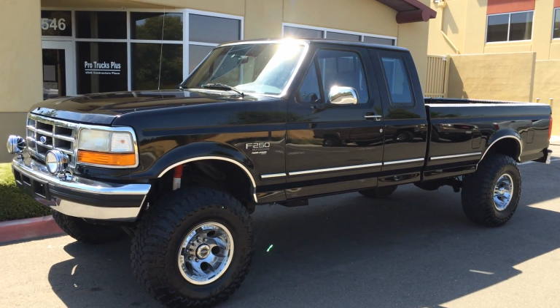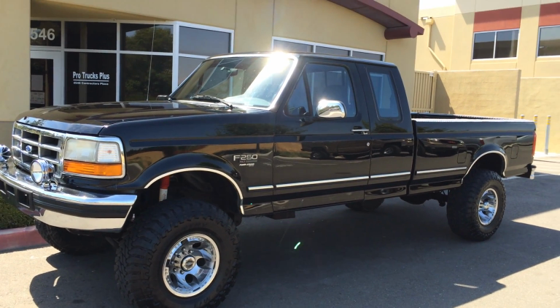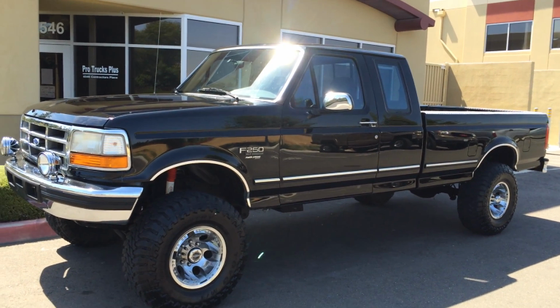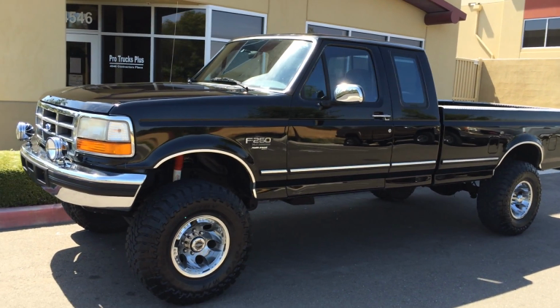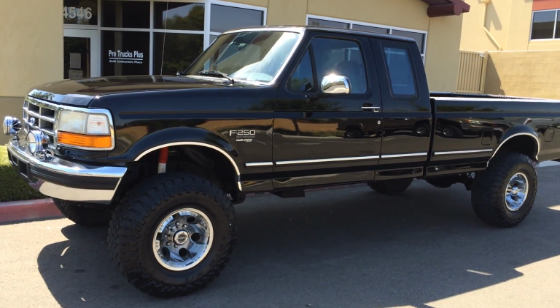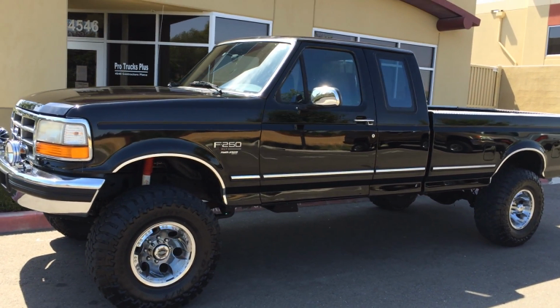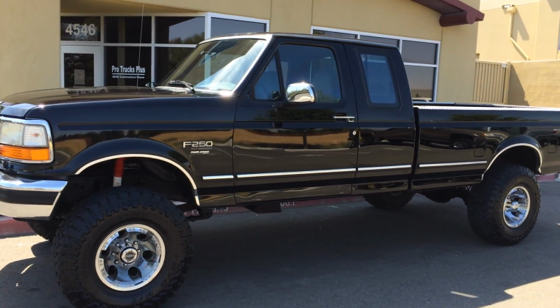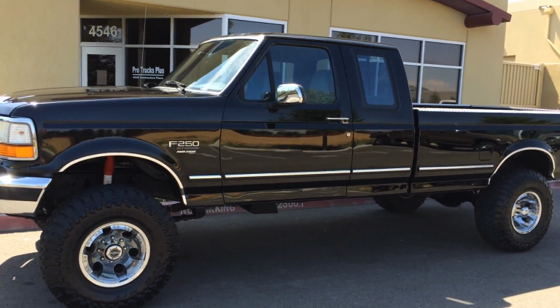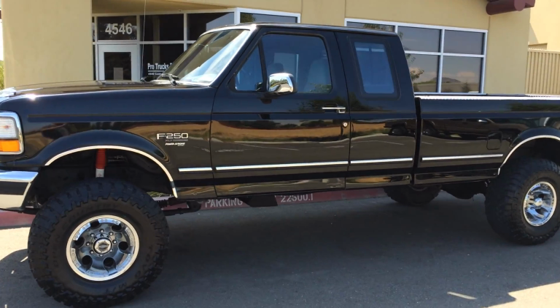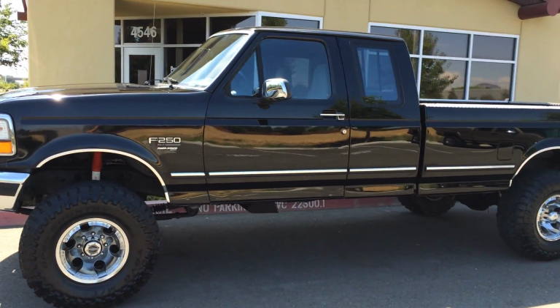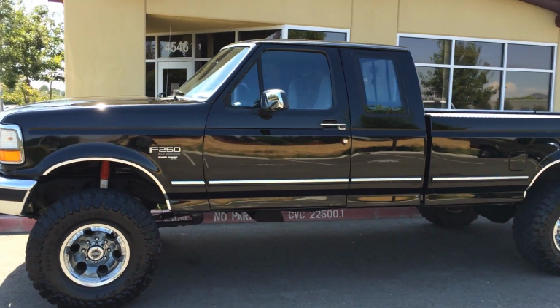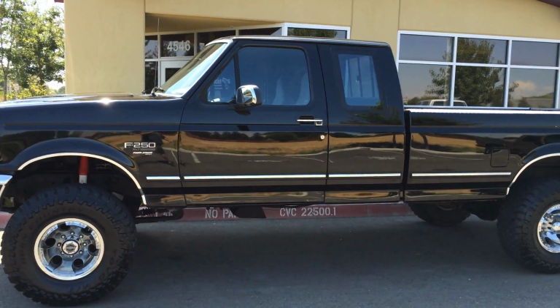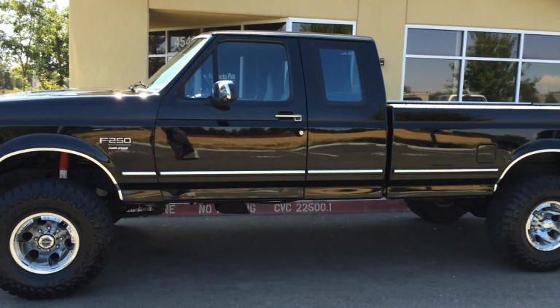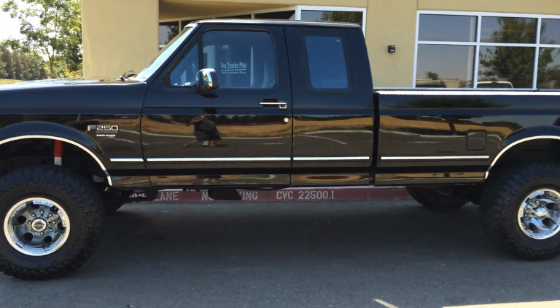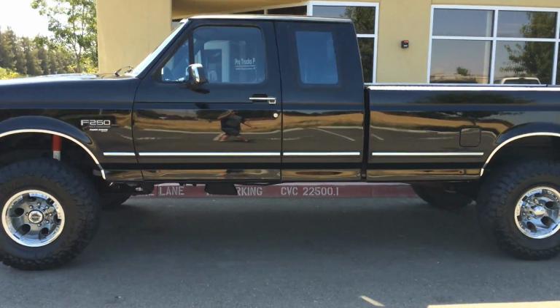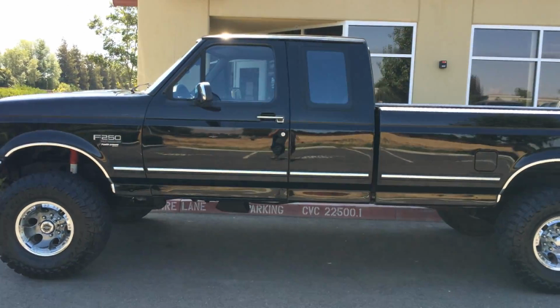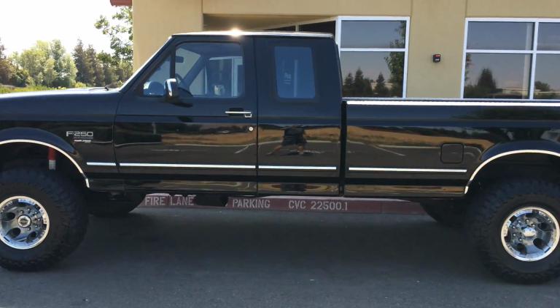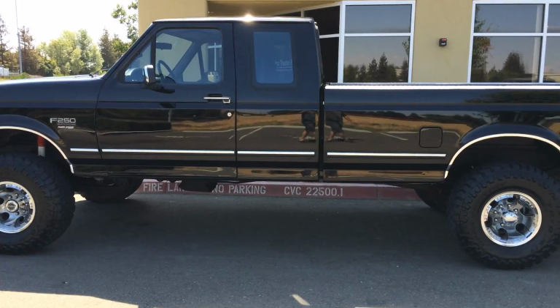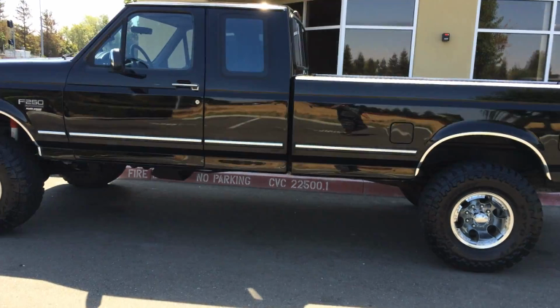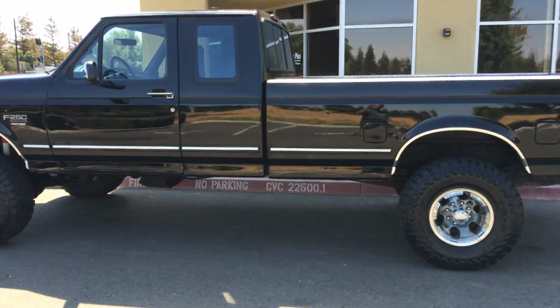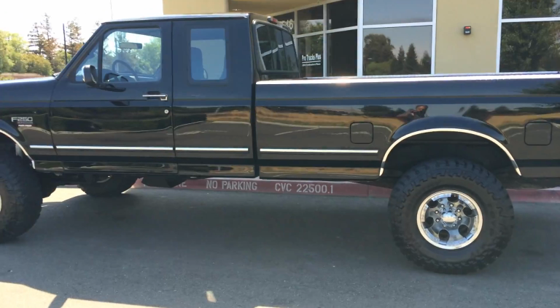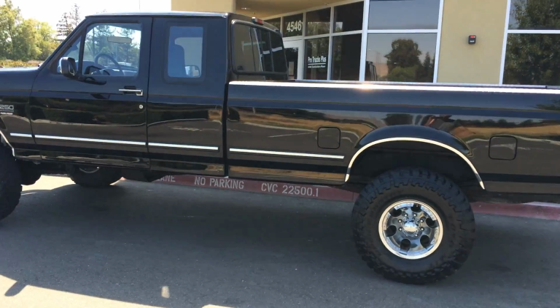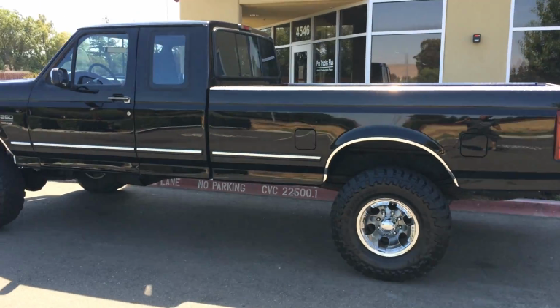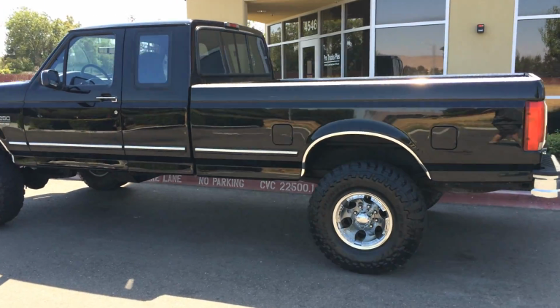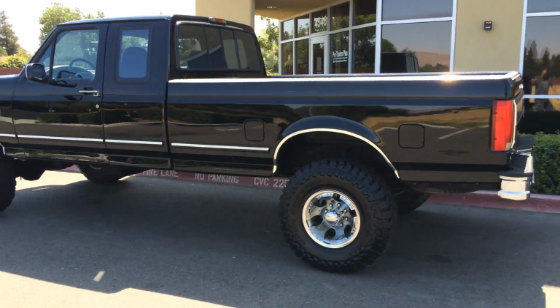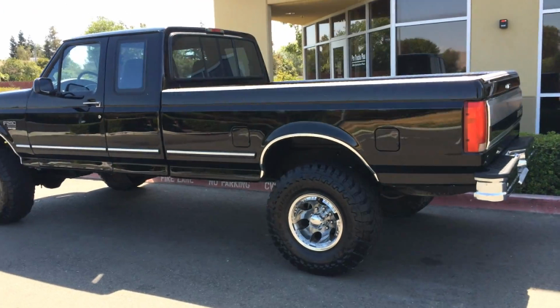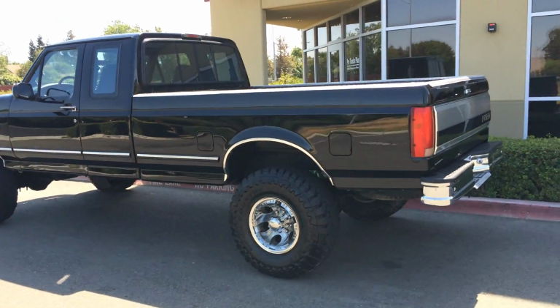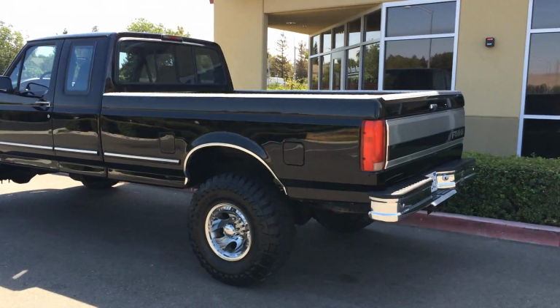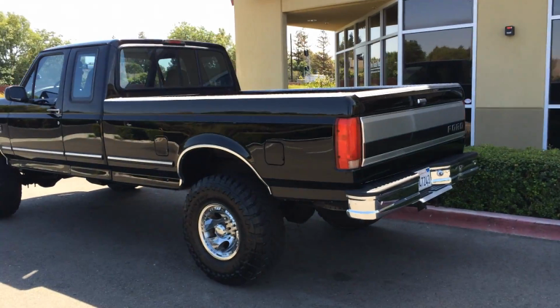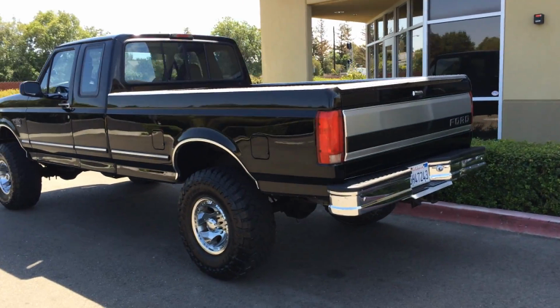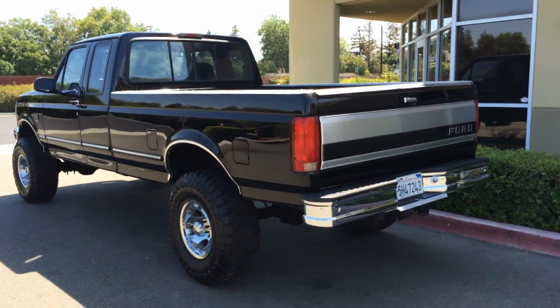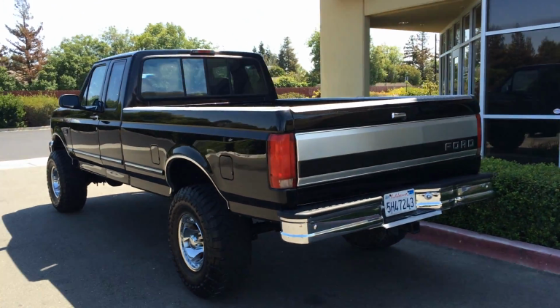Welcome to ProTrucks Plus Test Drive video. Good golly Miss Molly — 1996 Ford F-250 Power Stroke diesel, four-wheel drive with a five-speed manual transmission.